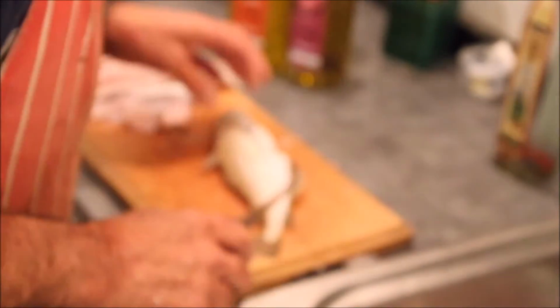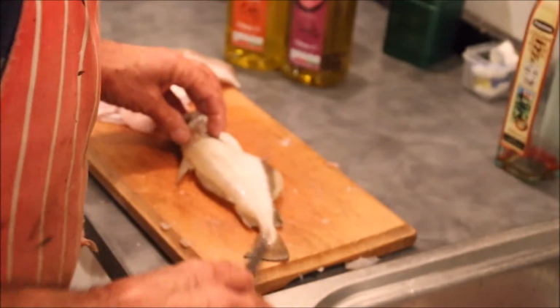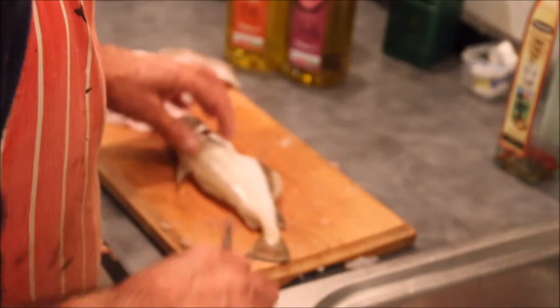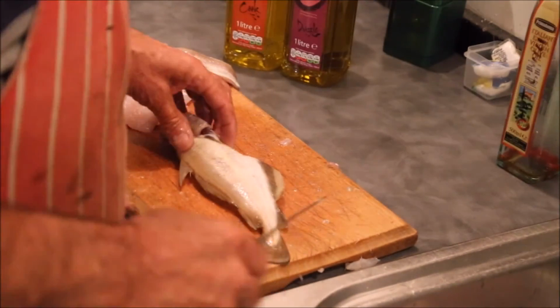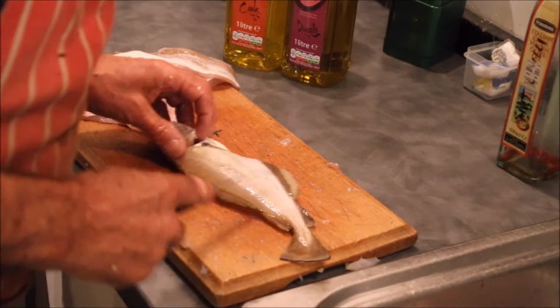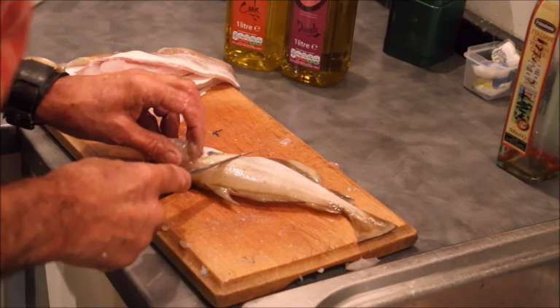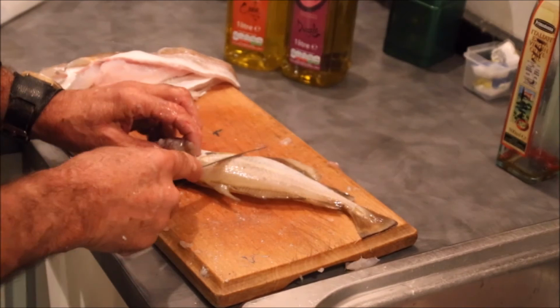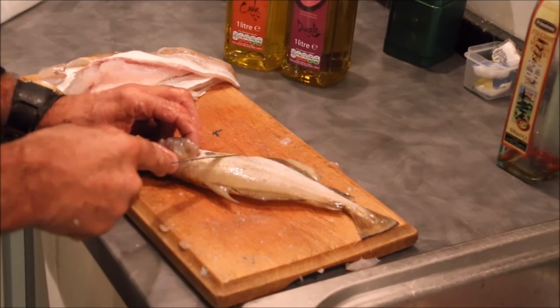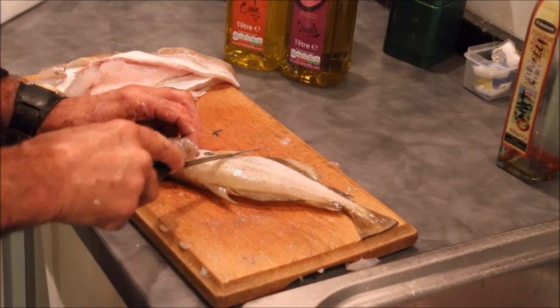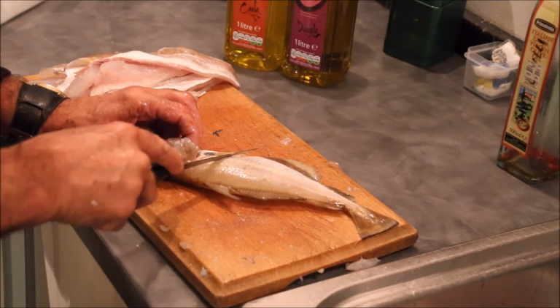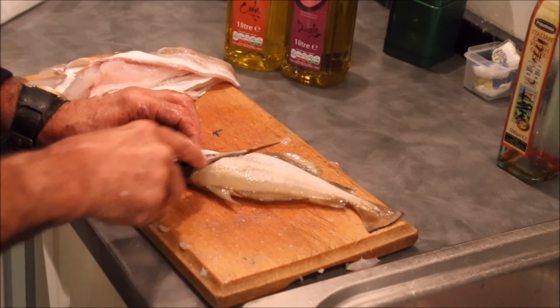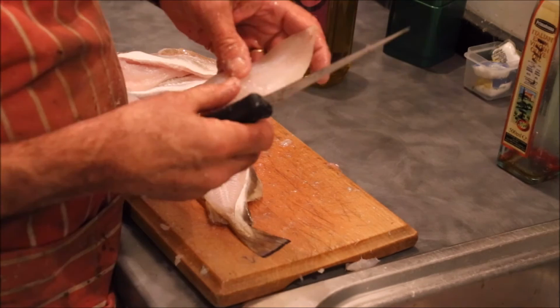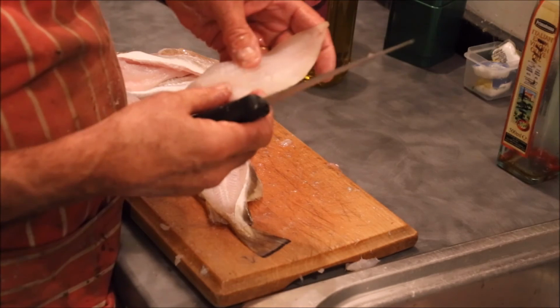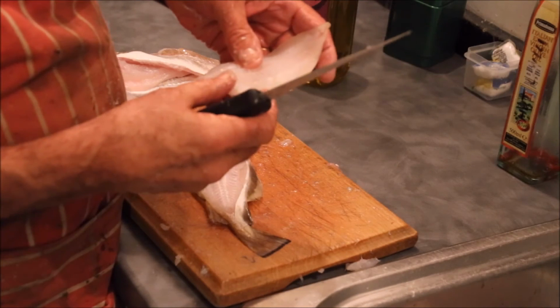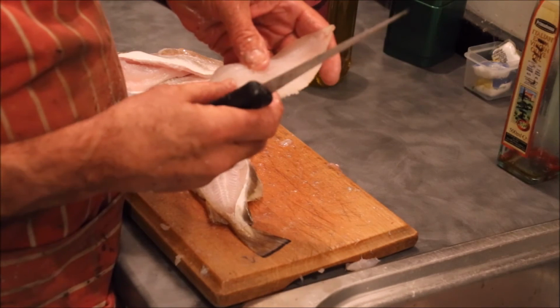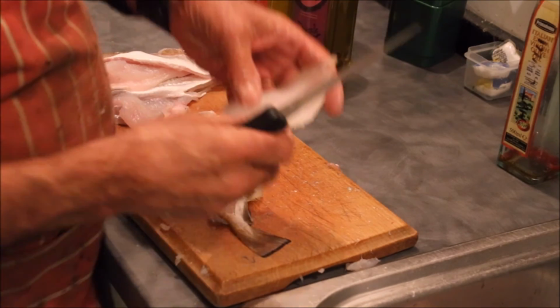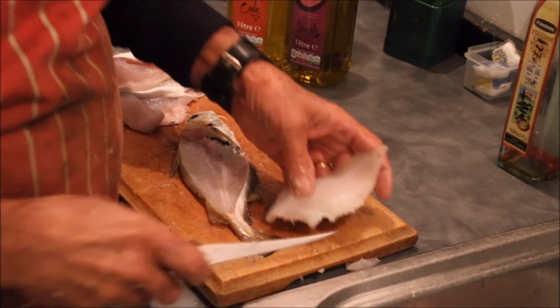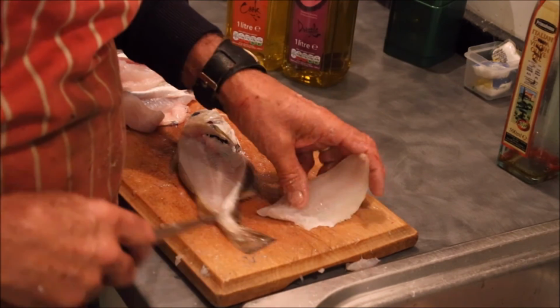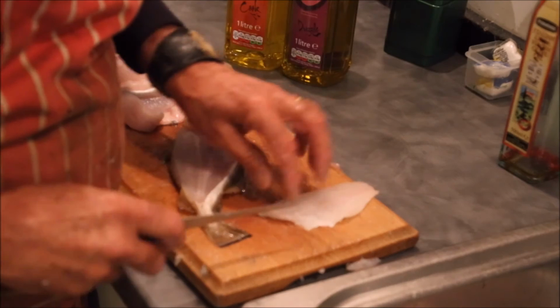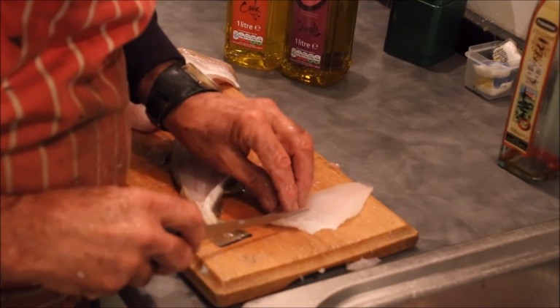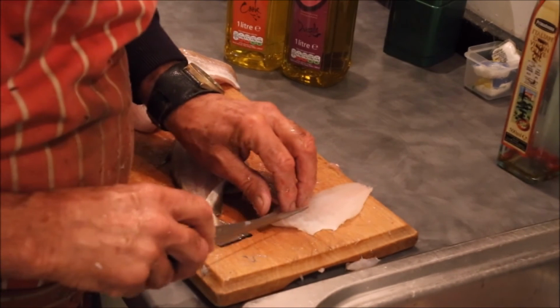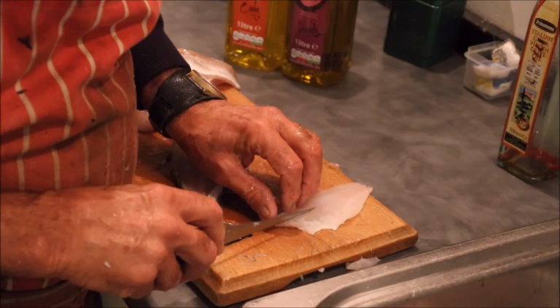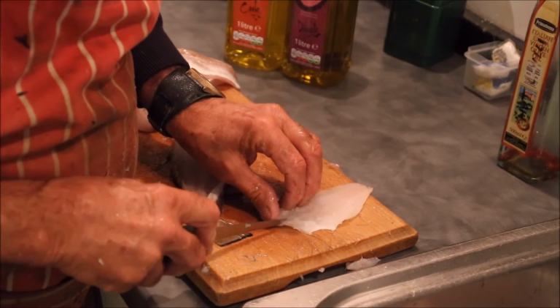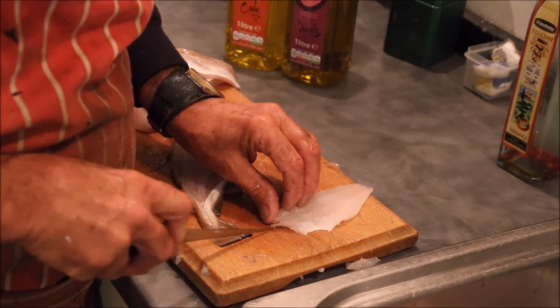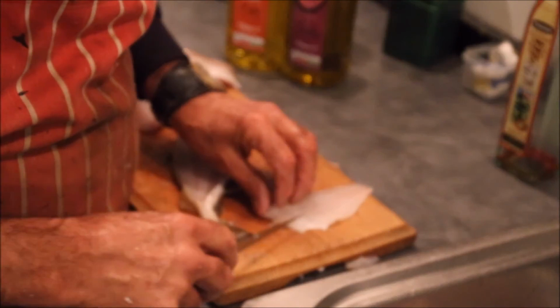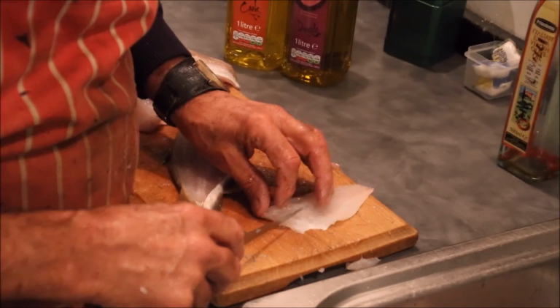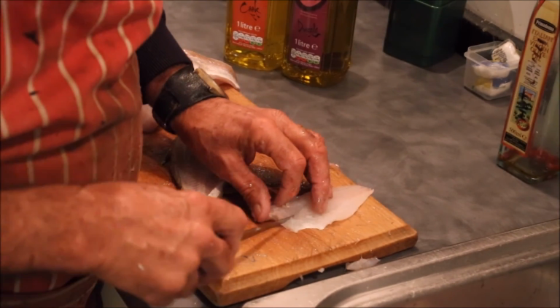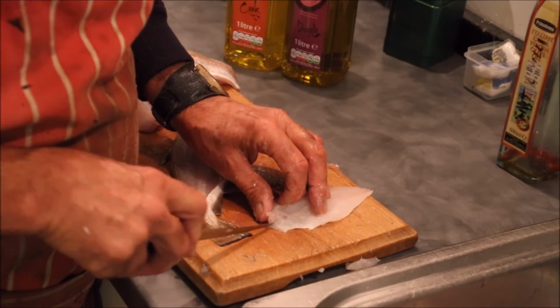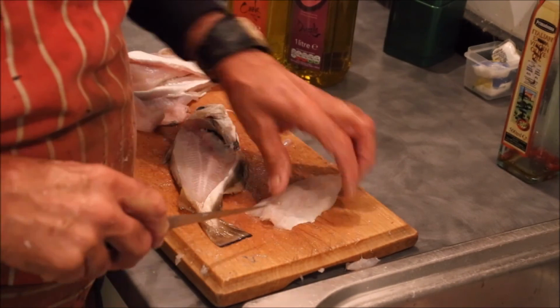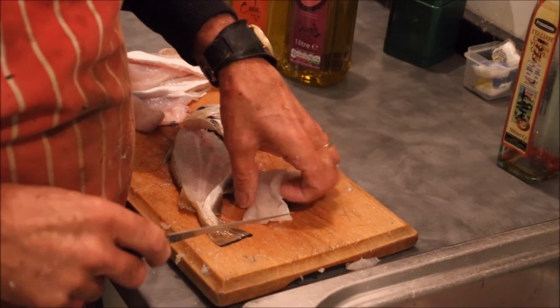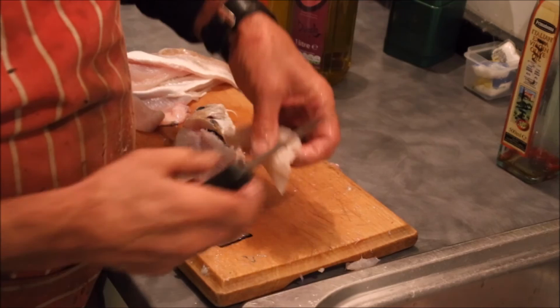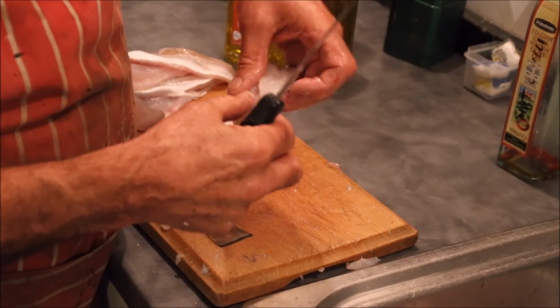And exactly the same with pollock. People don't rate pollock, but I reckon they're just as nice a fish as whiting. The flesh is slightly stiffer, and of course with pollock you get fine lateral line bones as well.